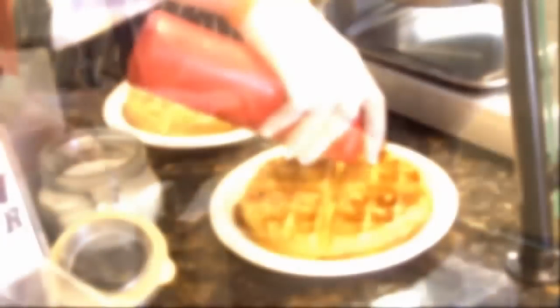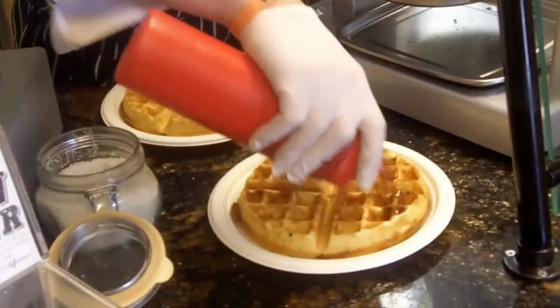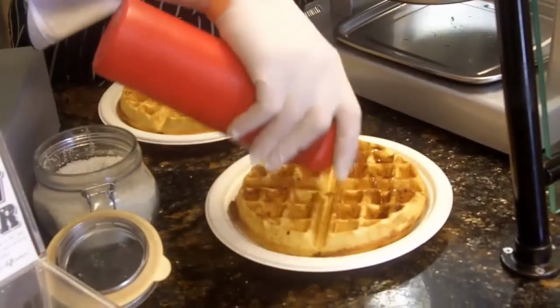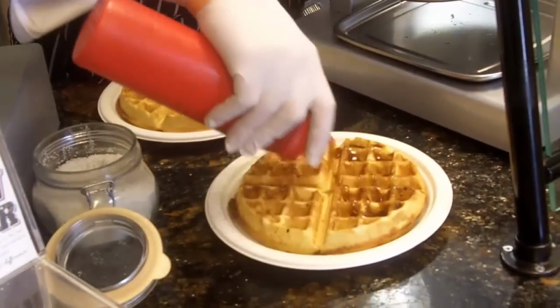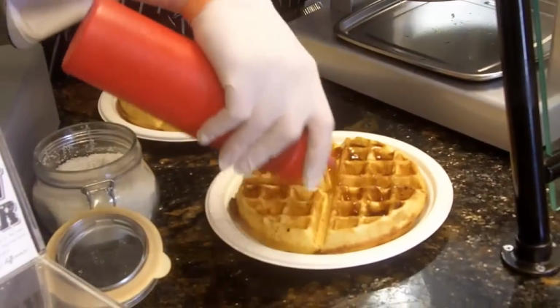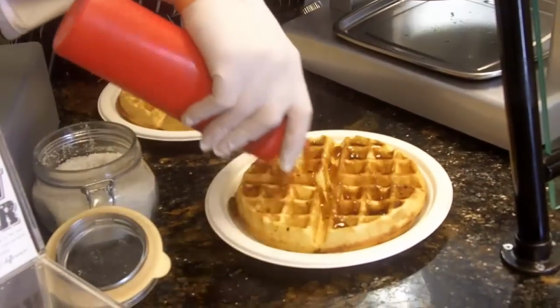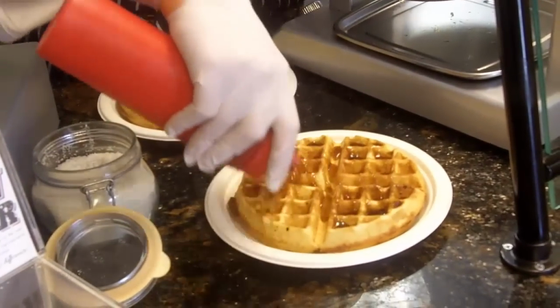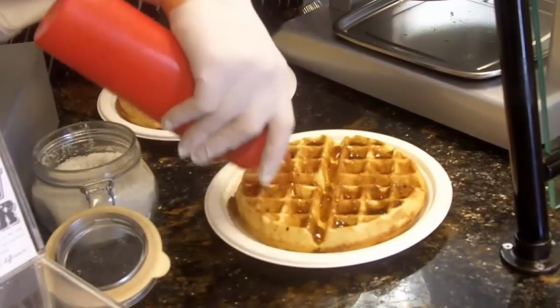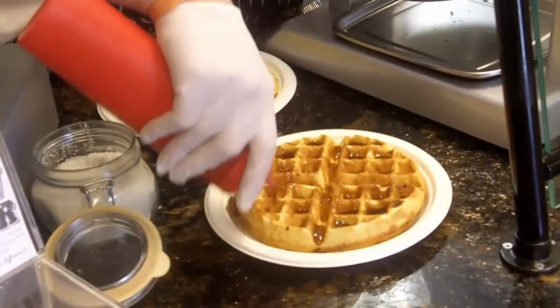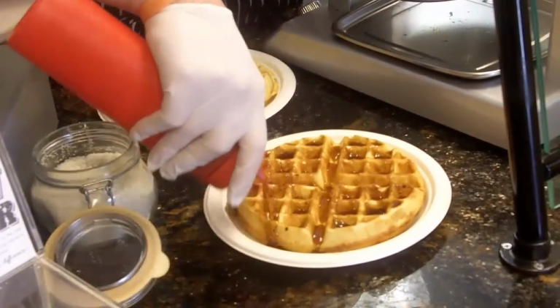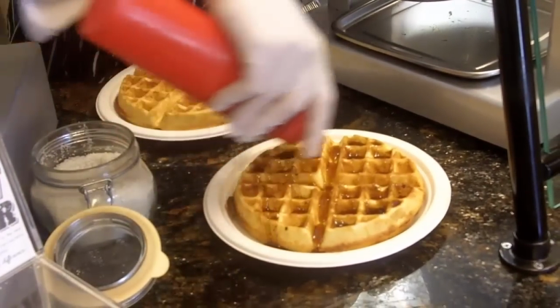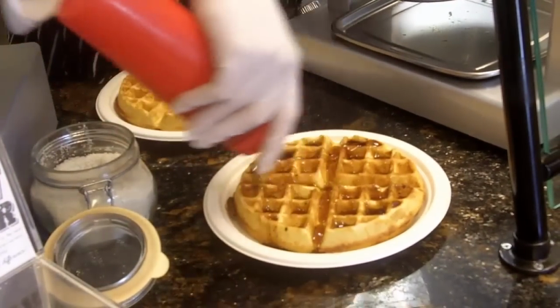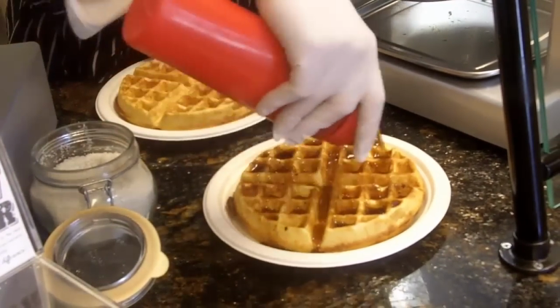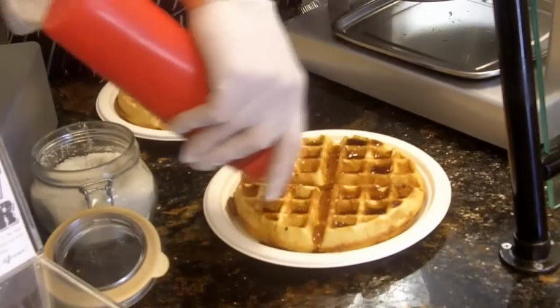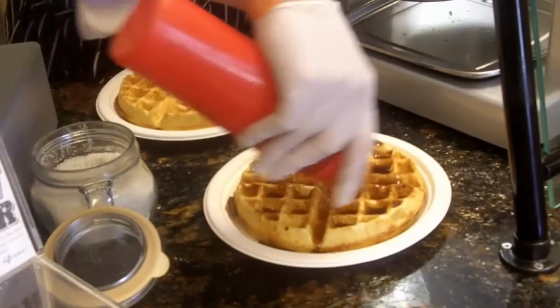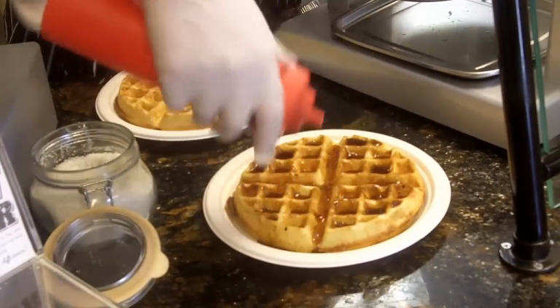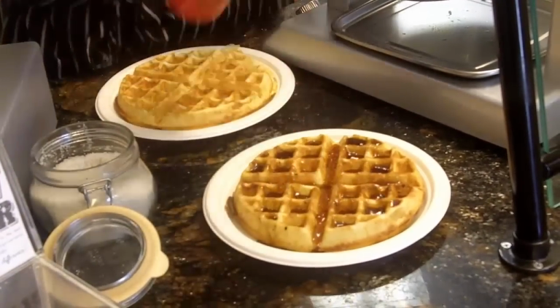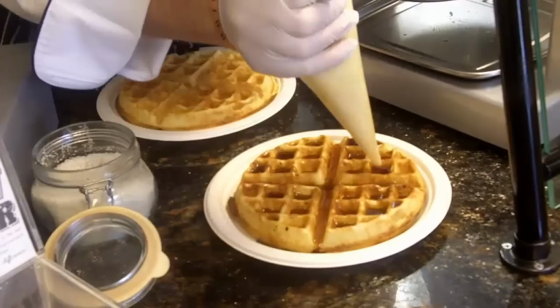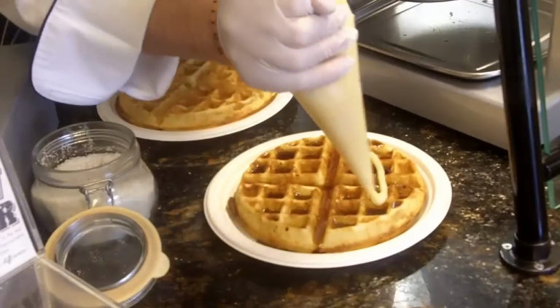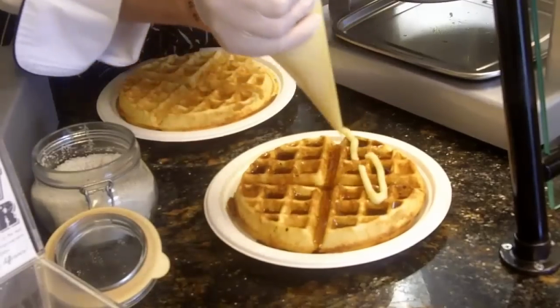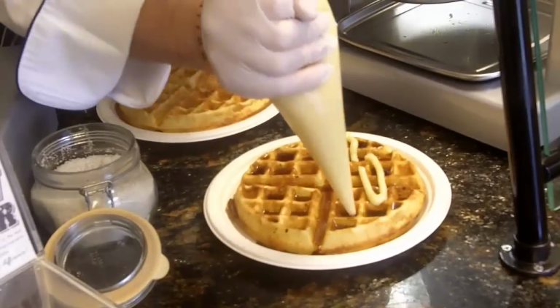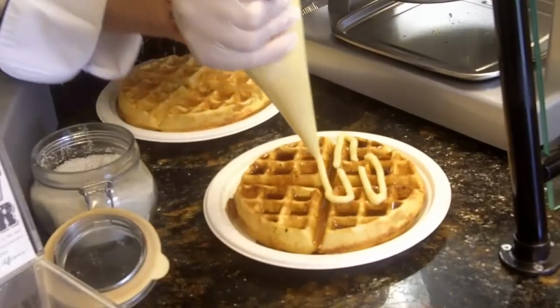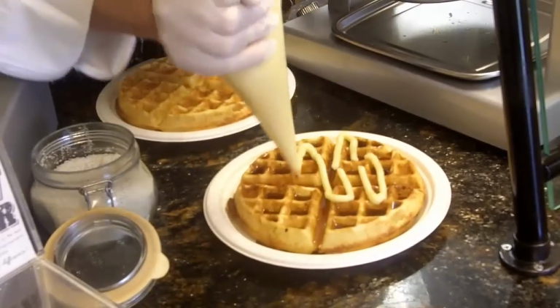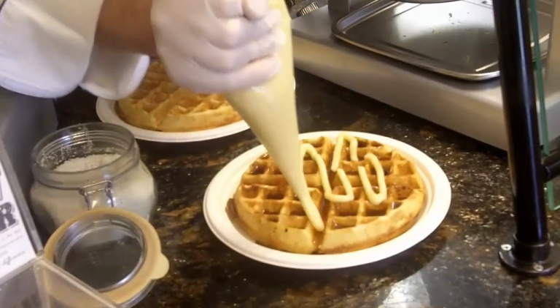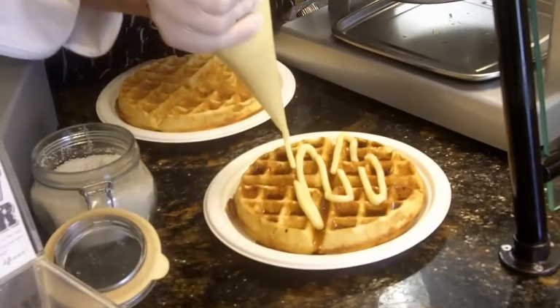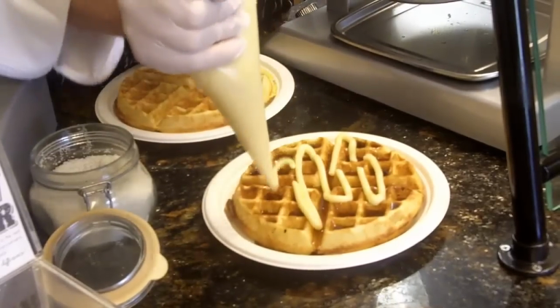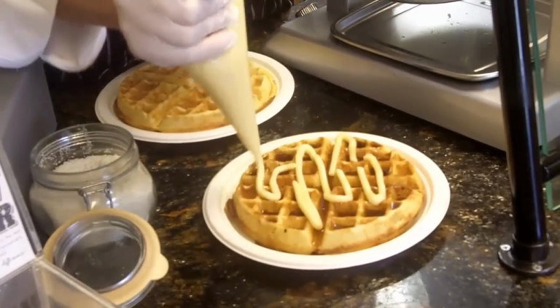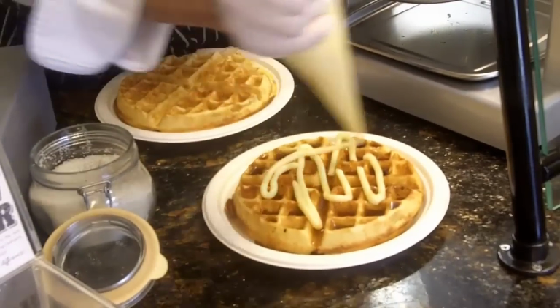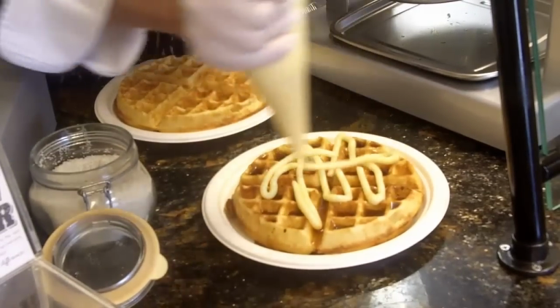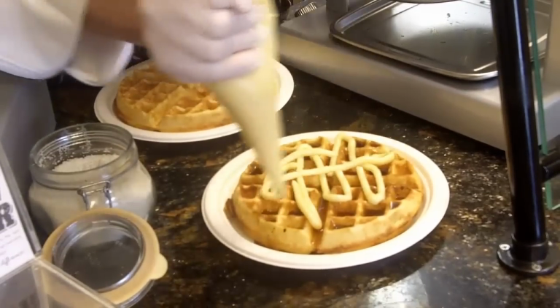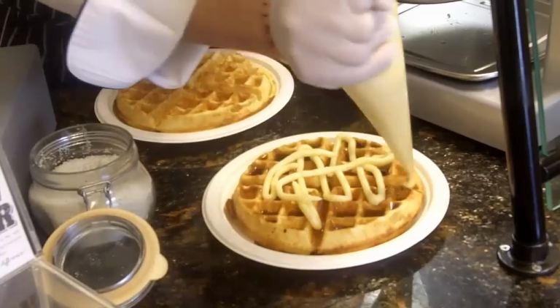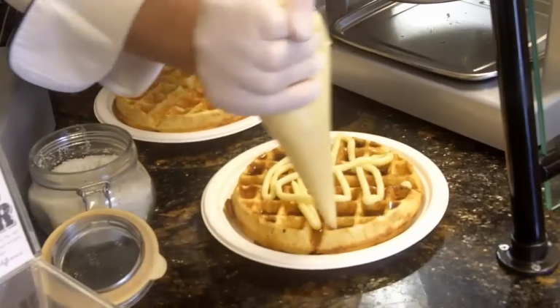So this is the classic waffle we're building right here. This of course has syrup on it, a whipped honey butter, and then we're gonna finish it with a little bit of French sea salt and powdered sugar.